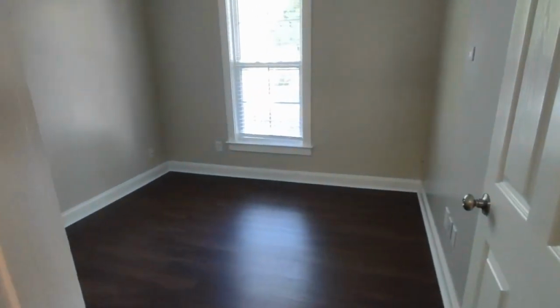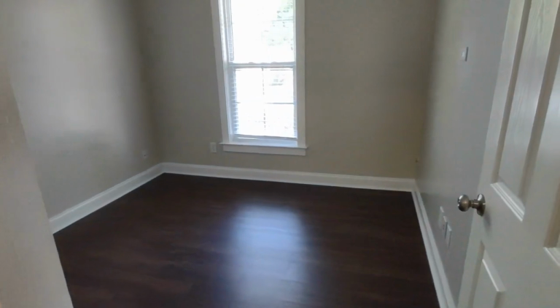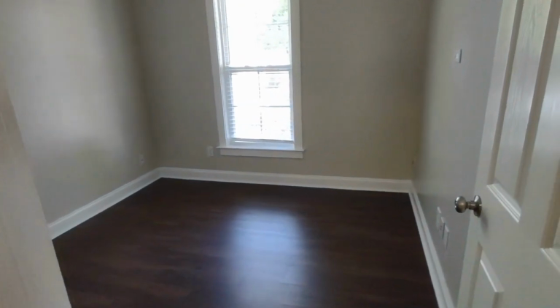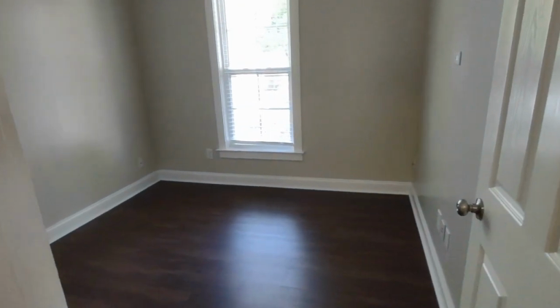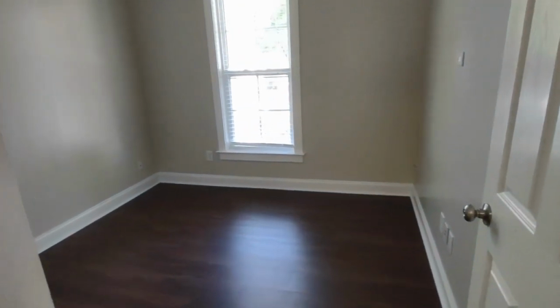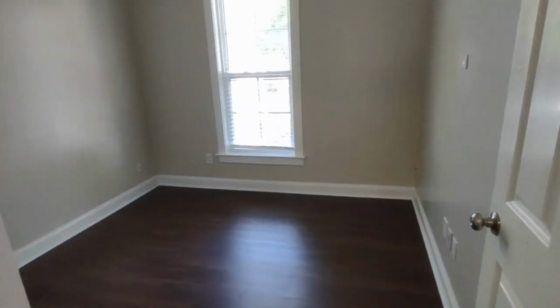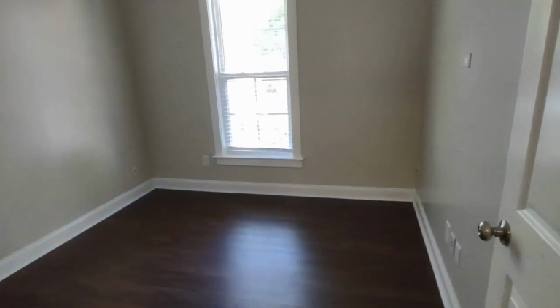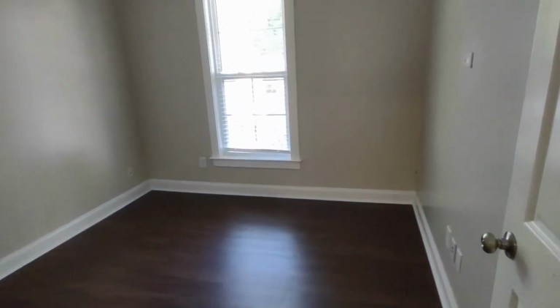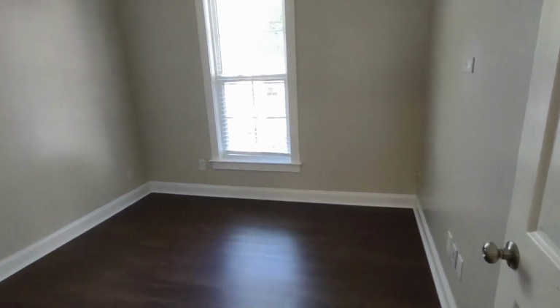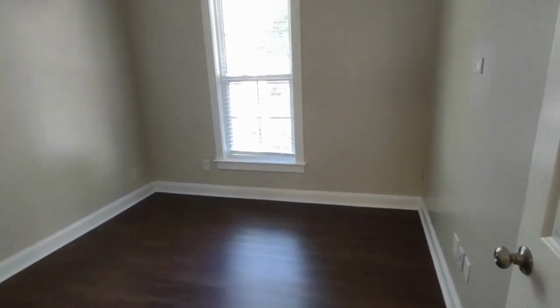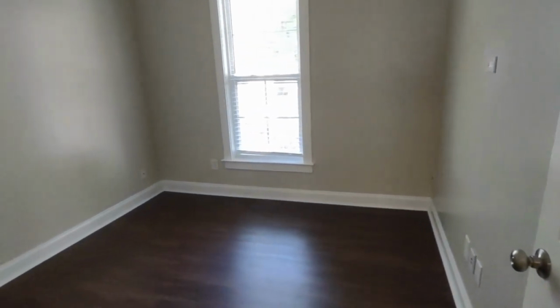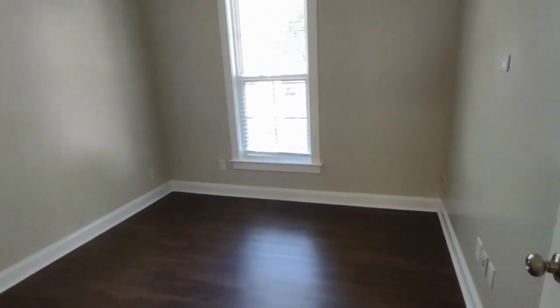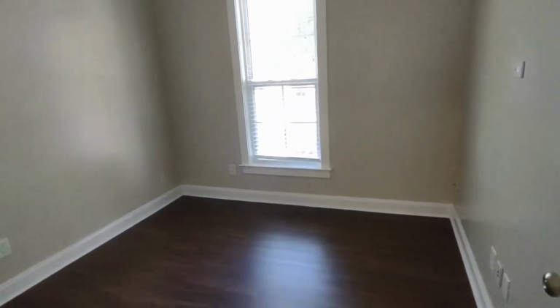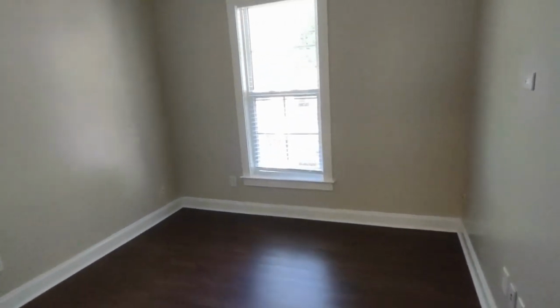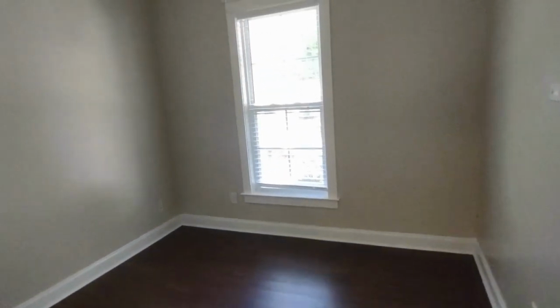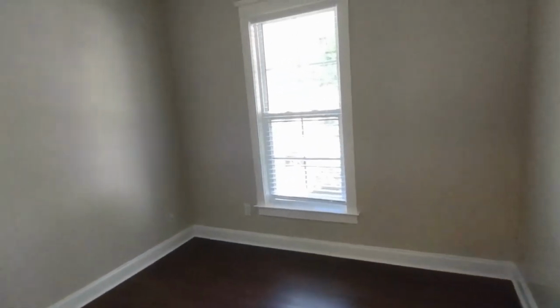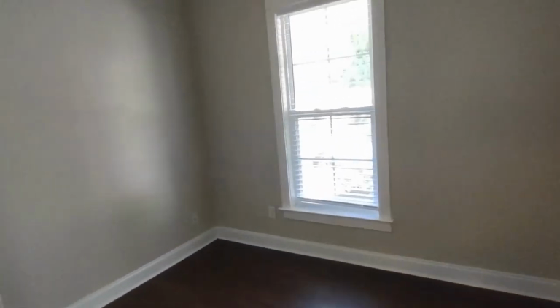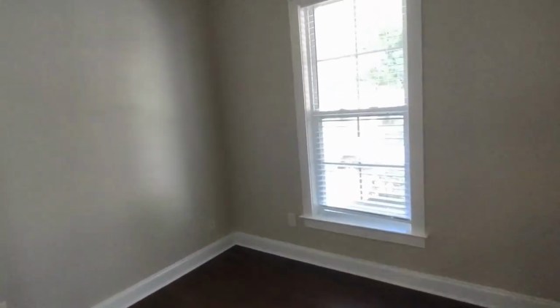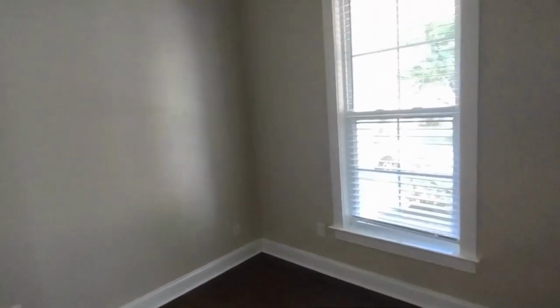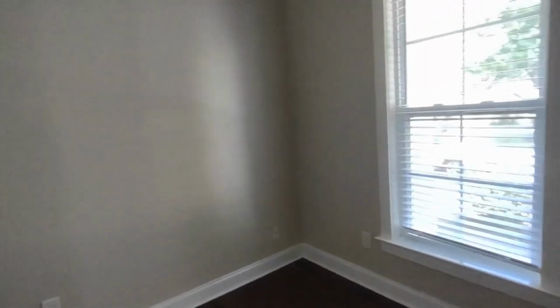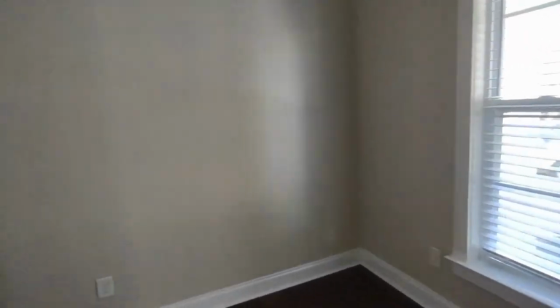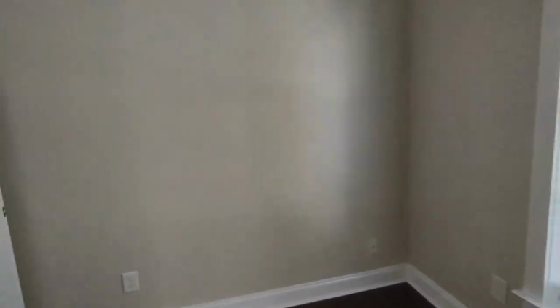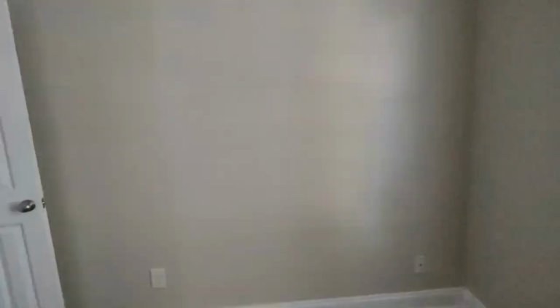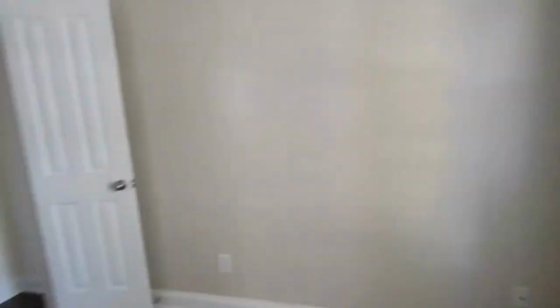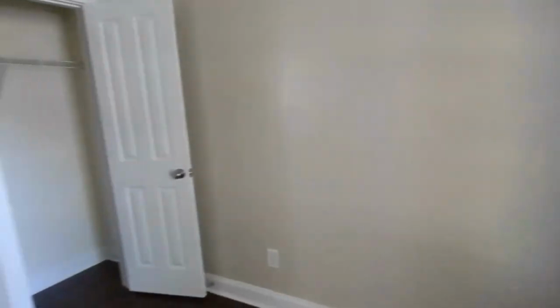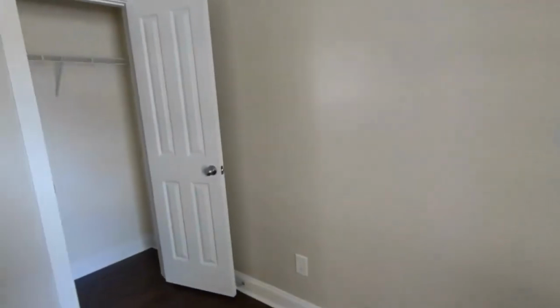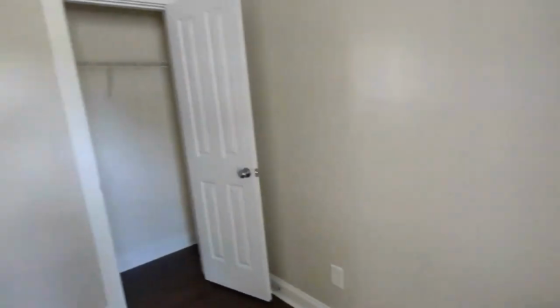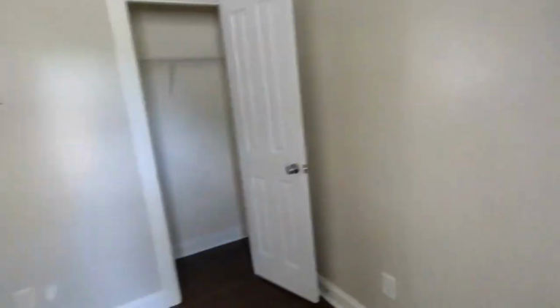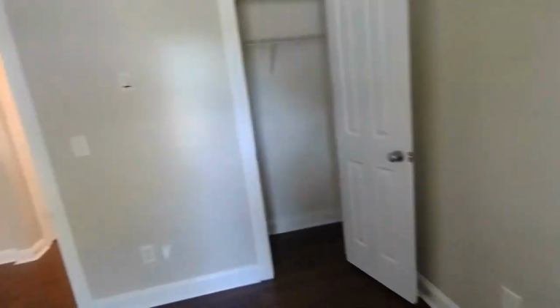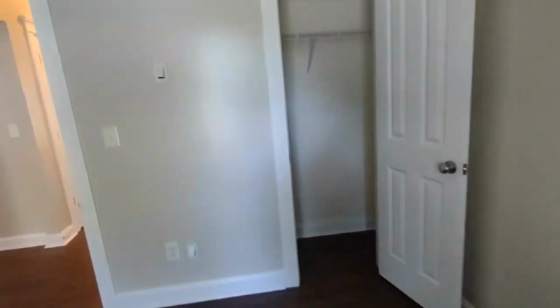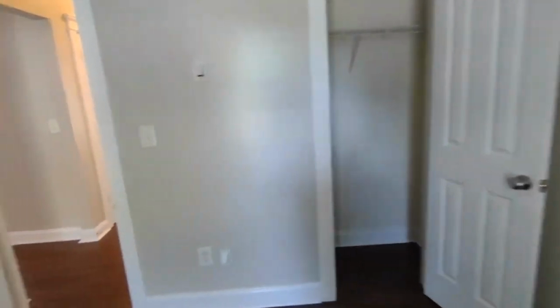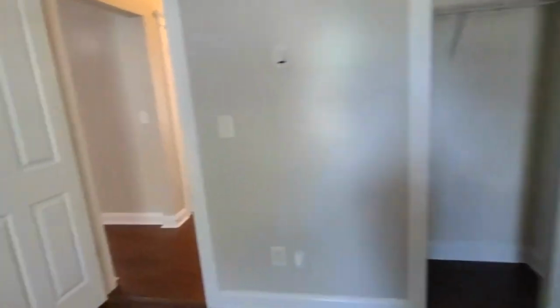To our right now is our first bedroom downstairs. This bedroom is complete with the front-facing window and large closet.